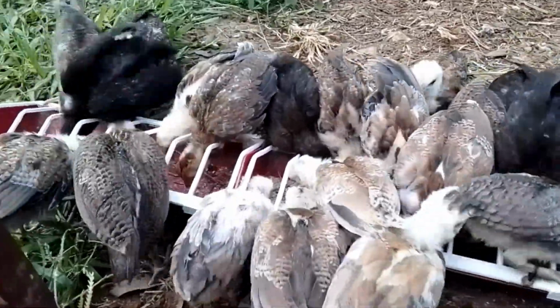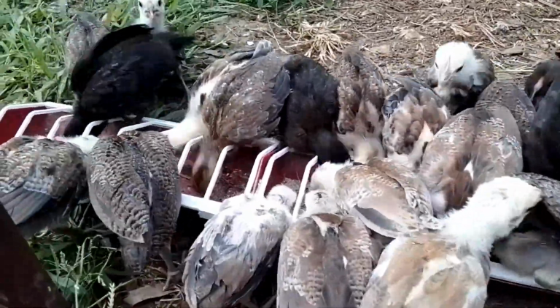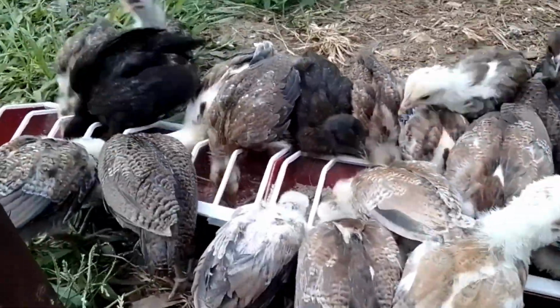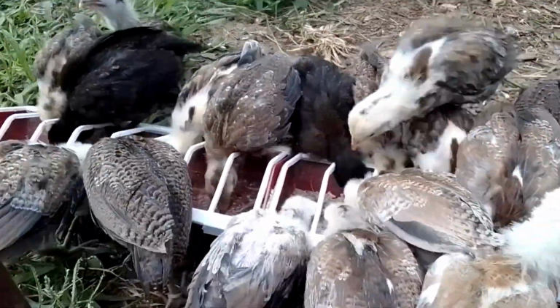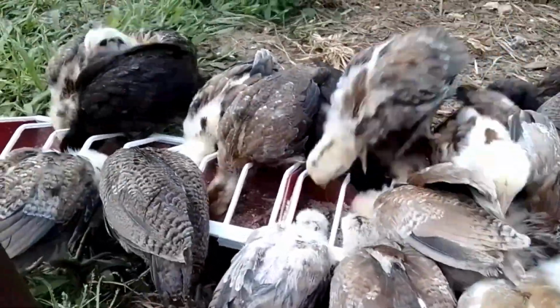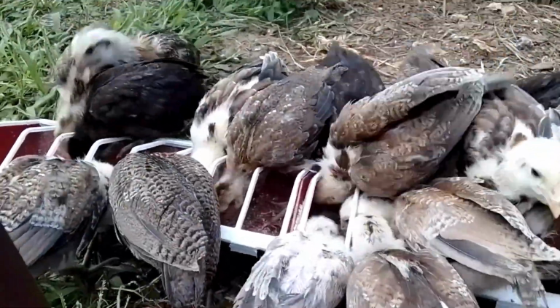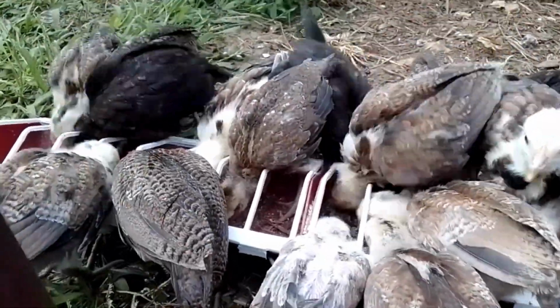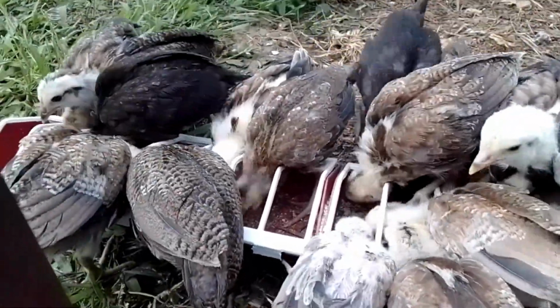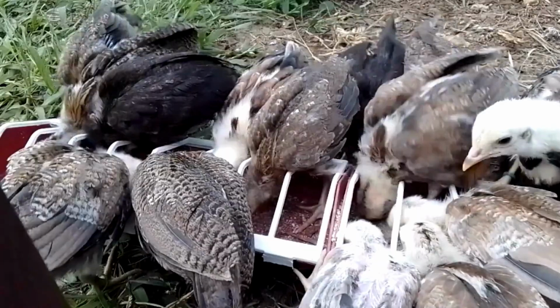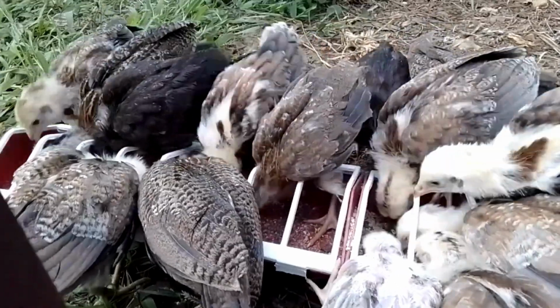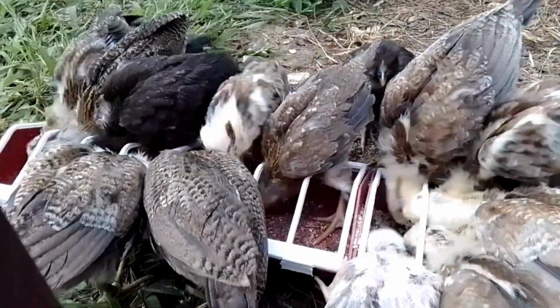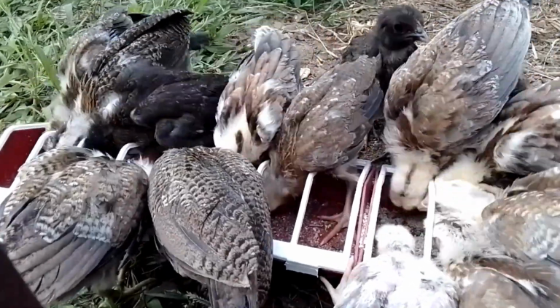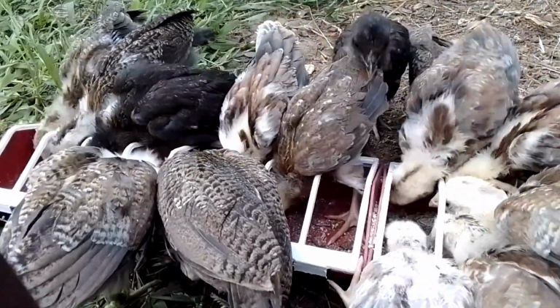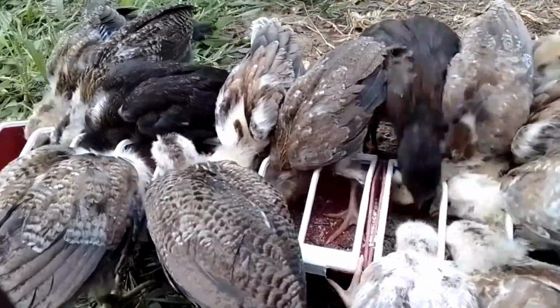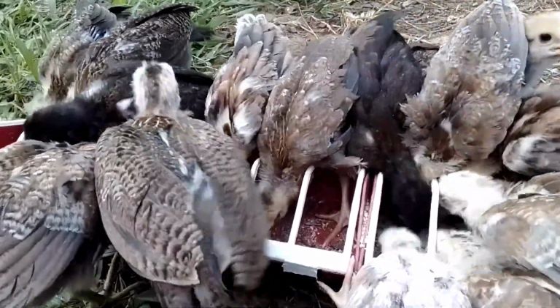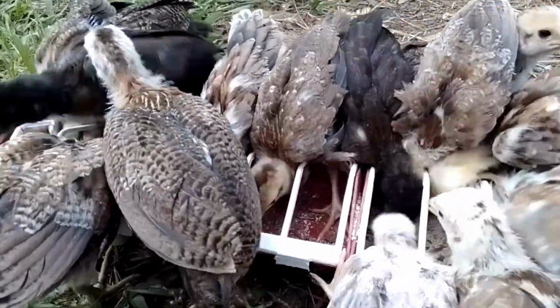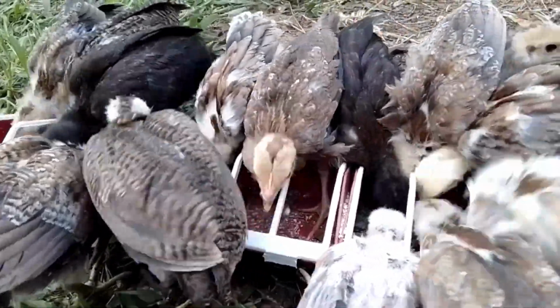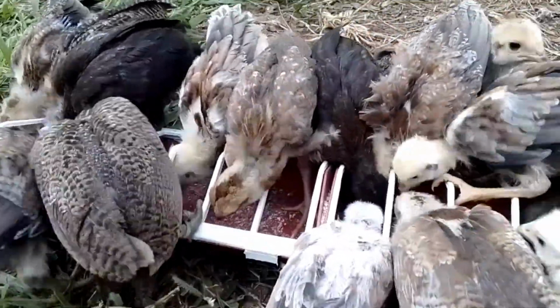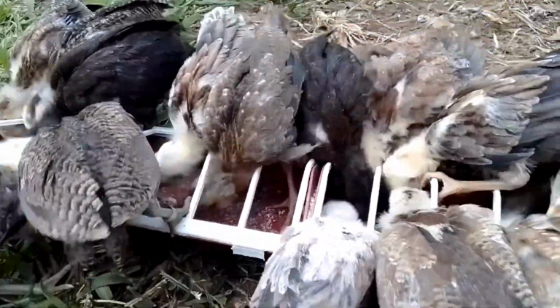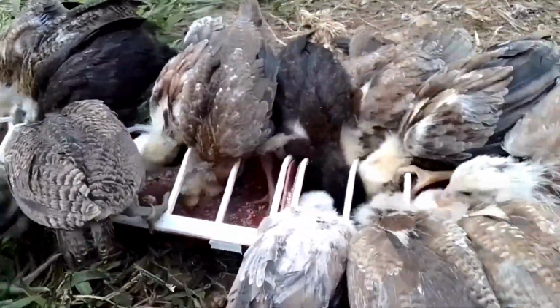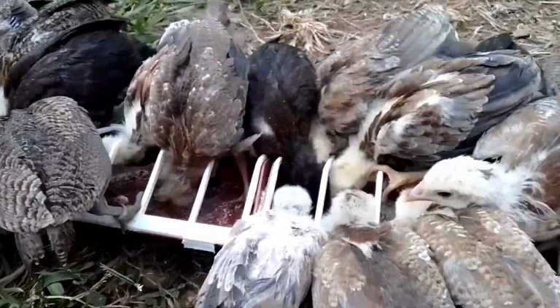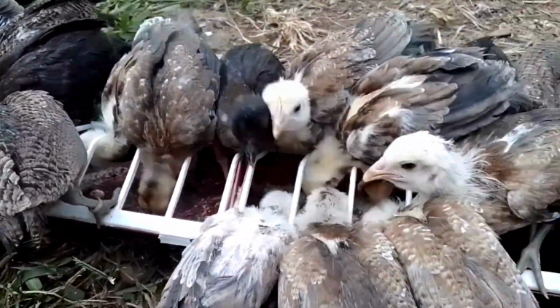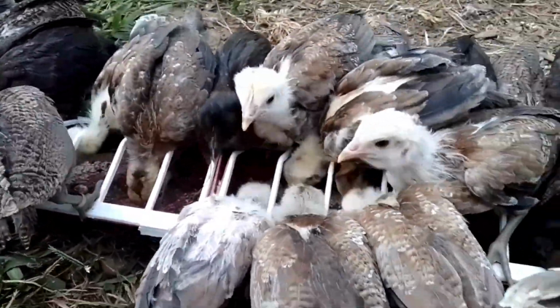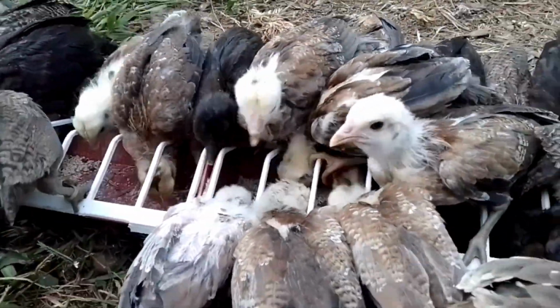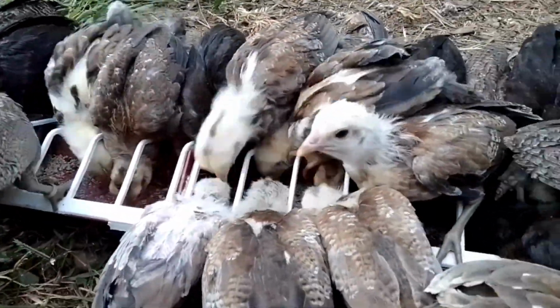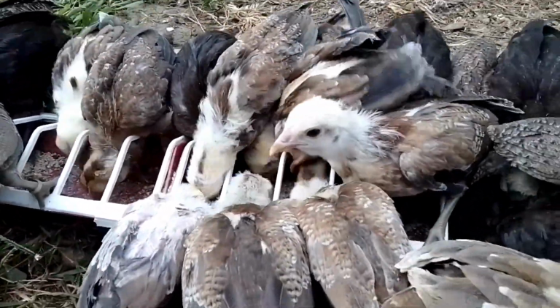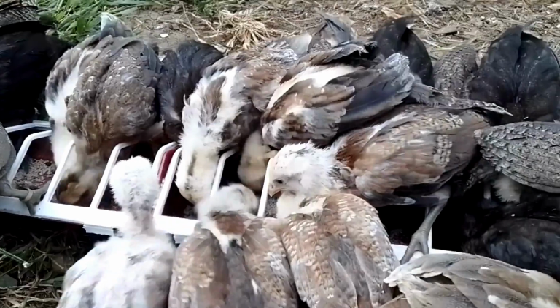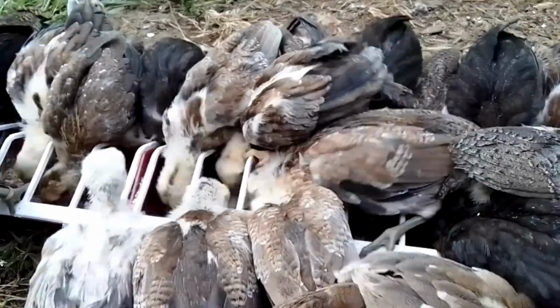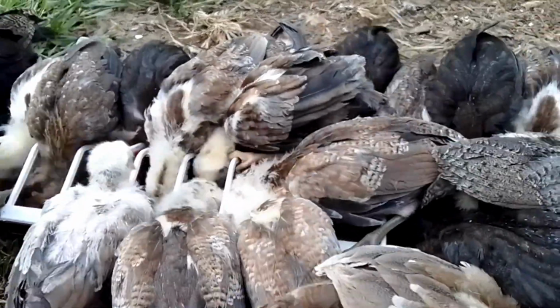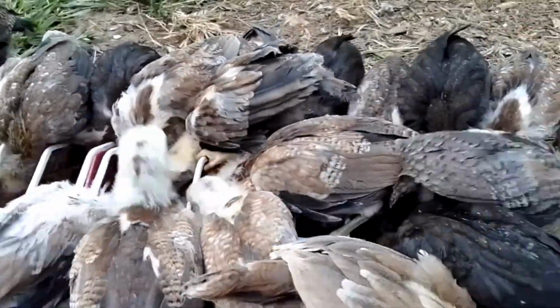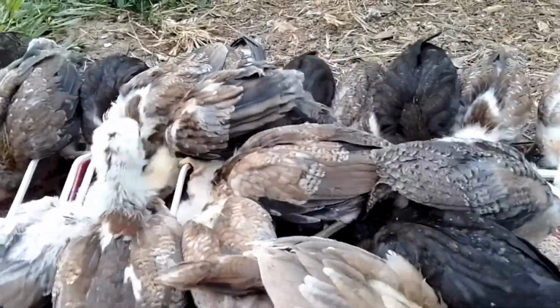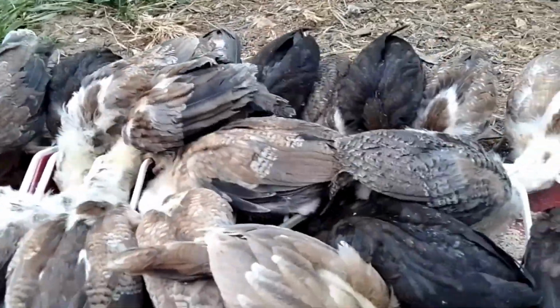I intend to raise them and sell them. I bought their parents from a well-known brand in the country, which is Melsims. My goal is to multiply them and sell them.